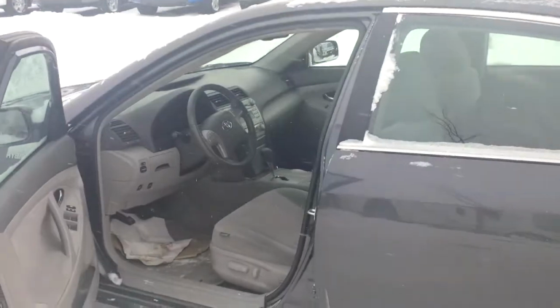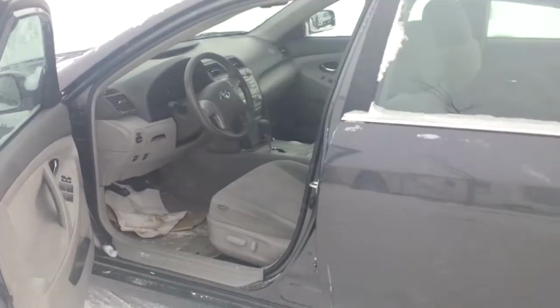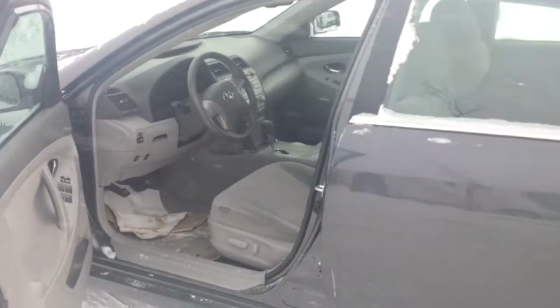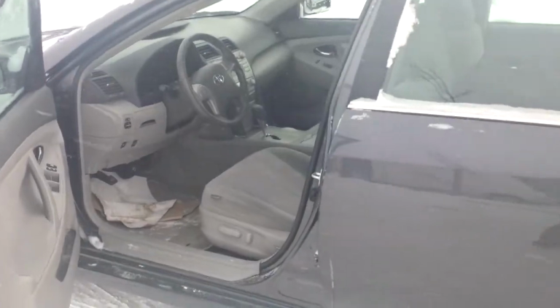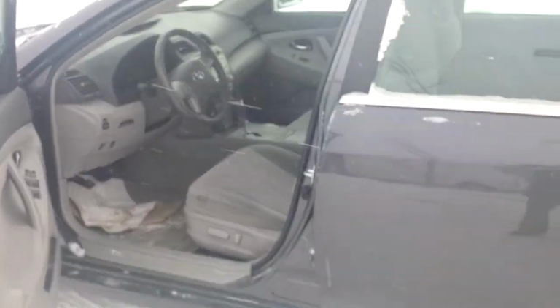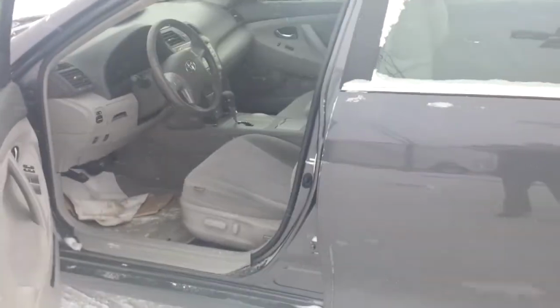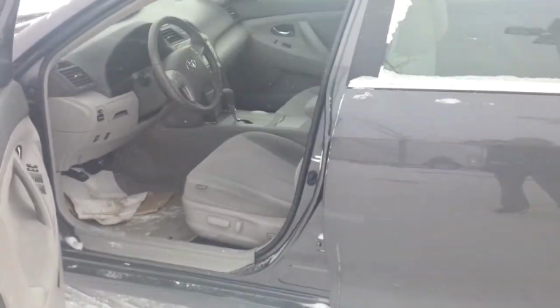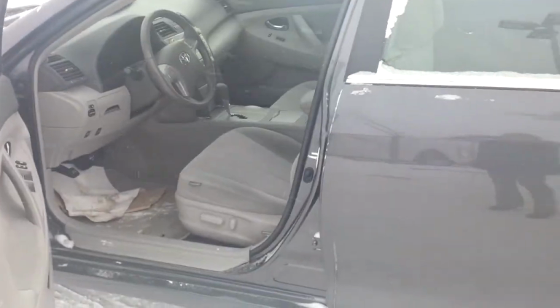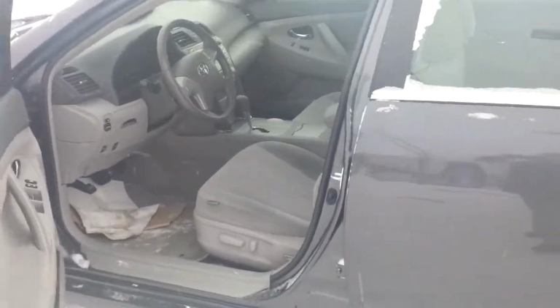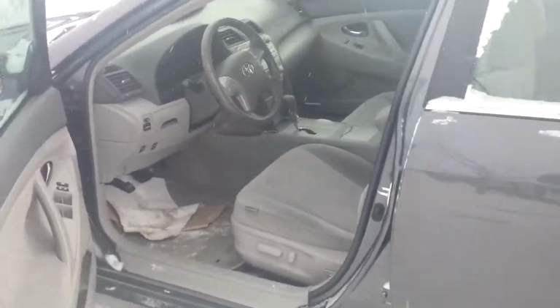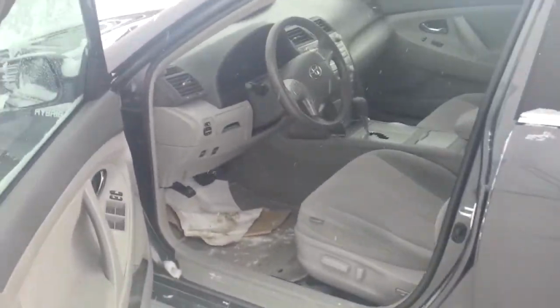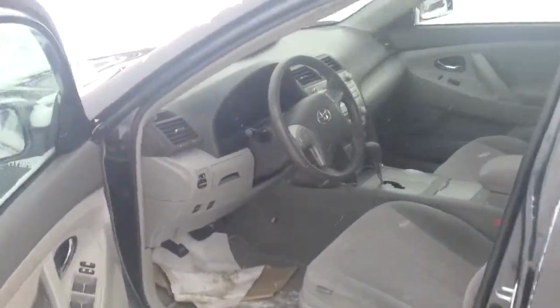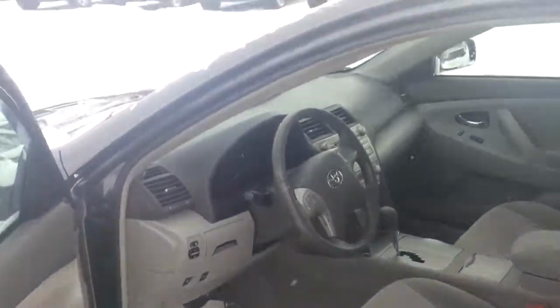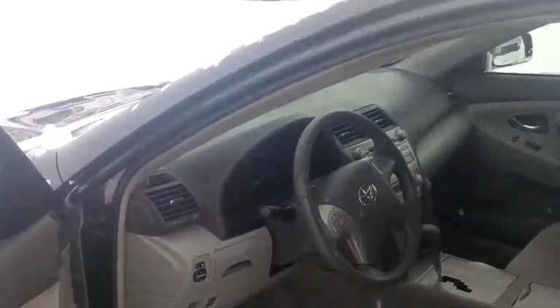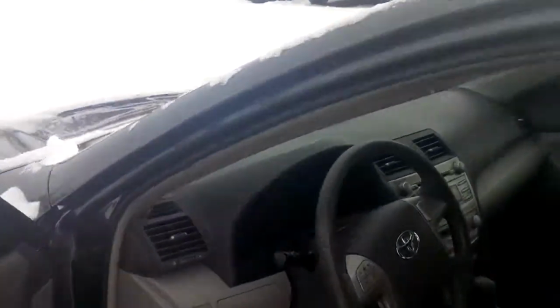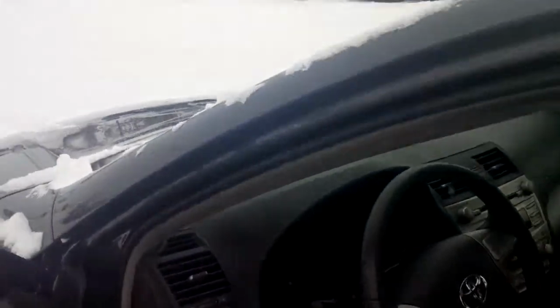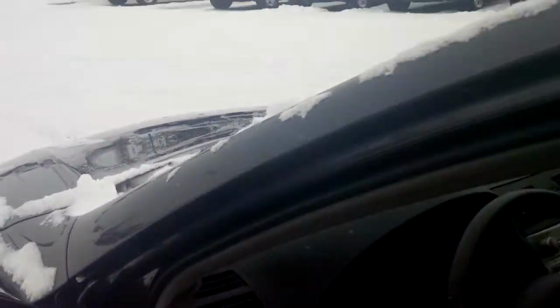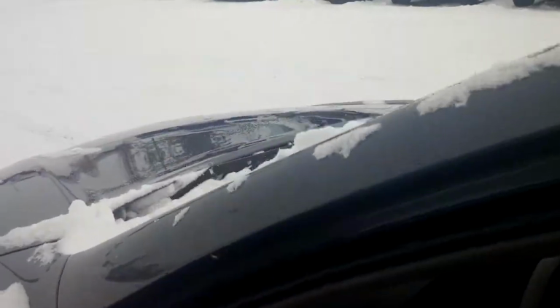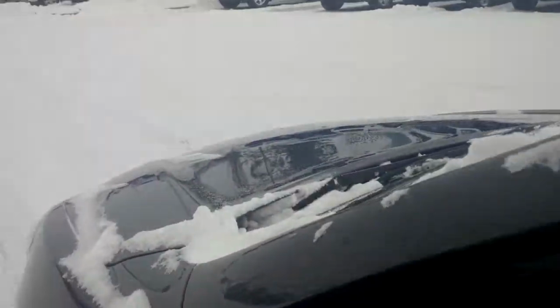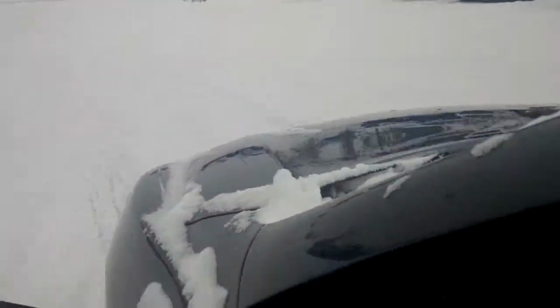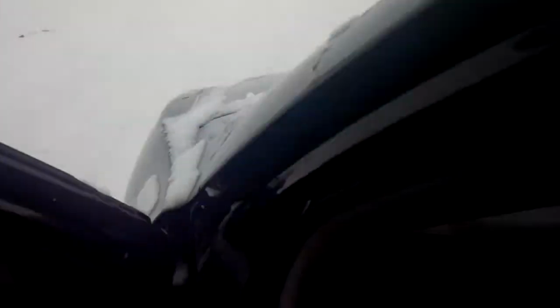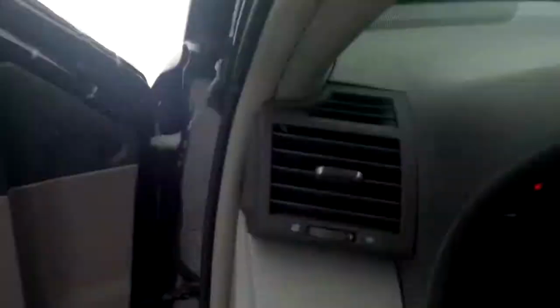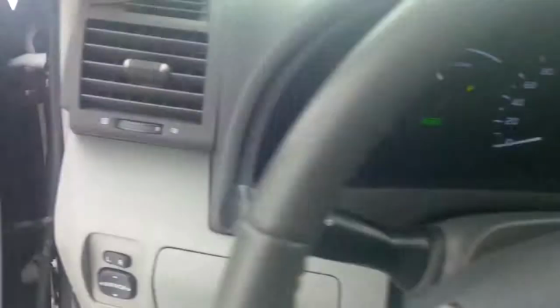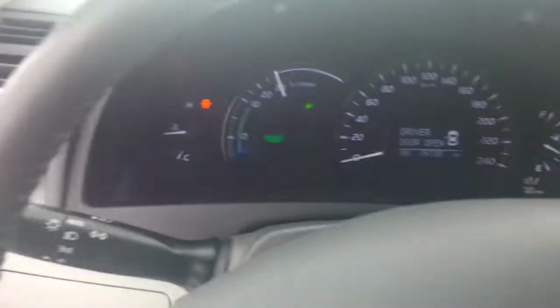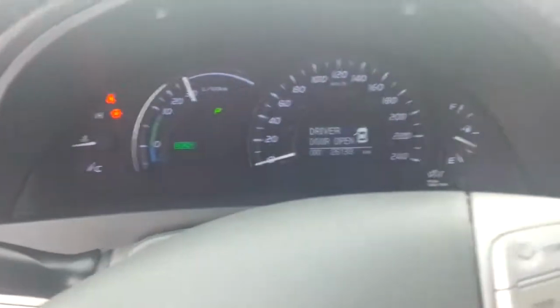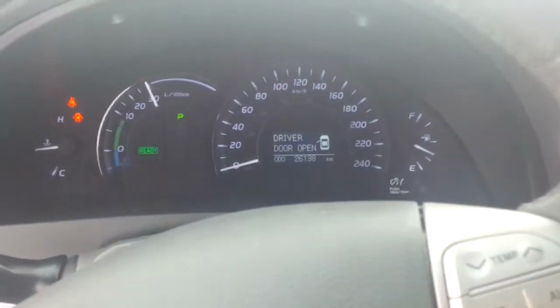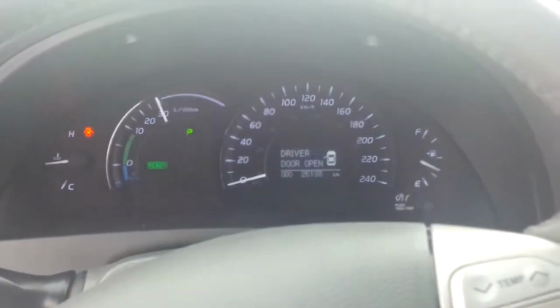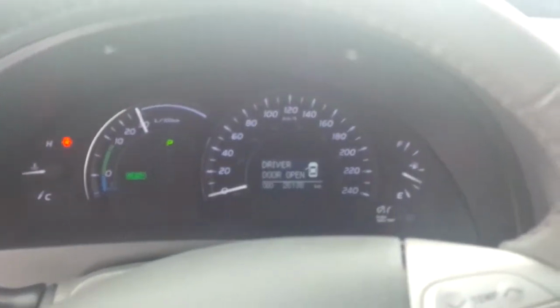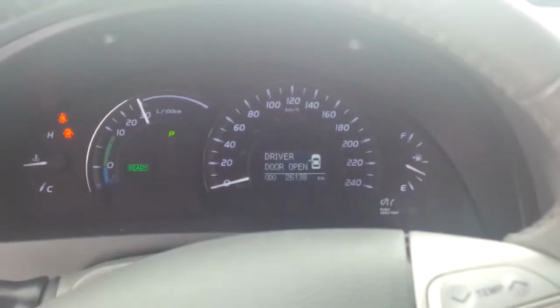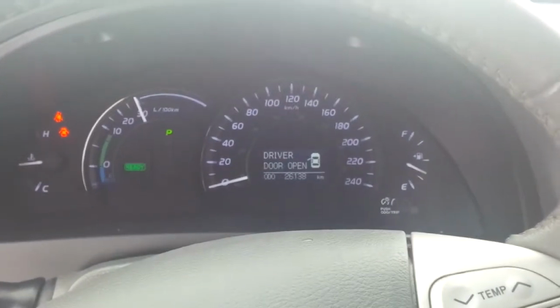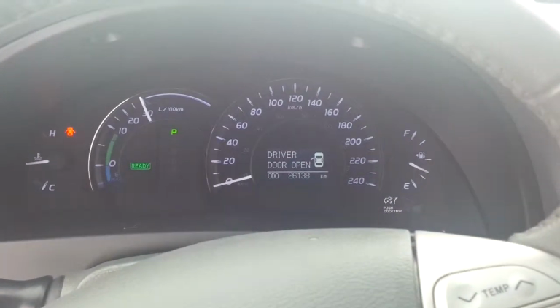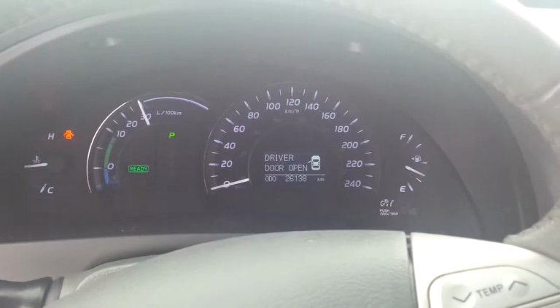You can see the driver's seat is power, and I'll just jump in and show you some of the features of the vehicle. There you can see the odometer reading.